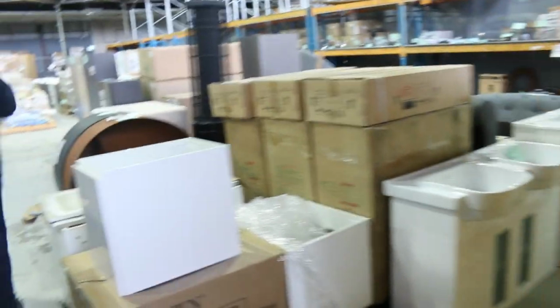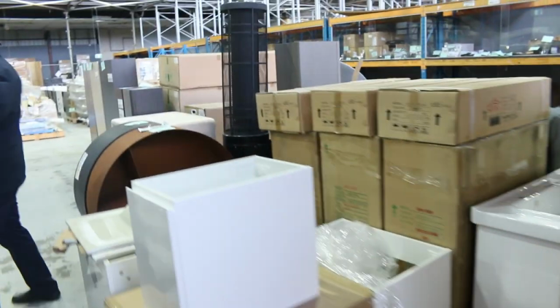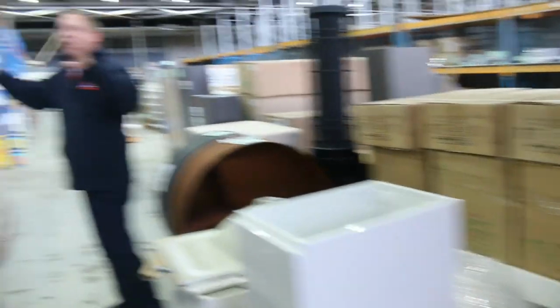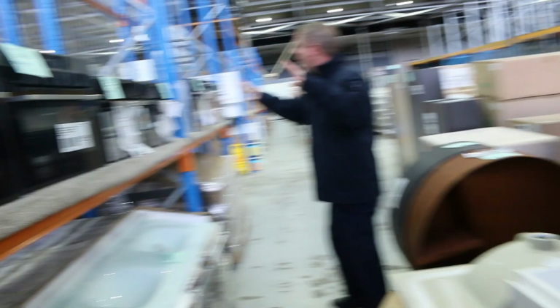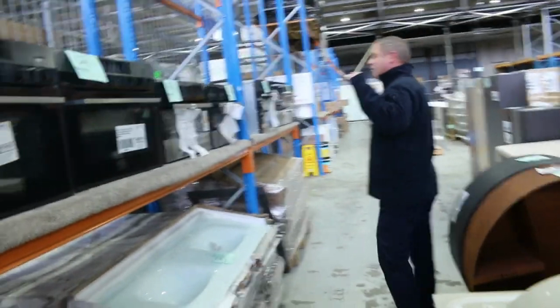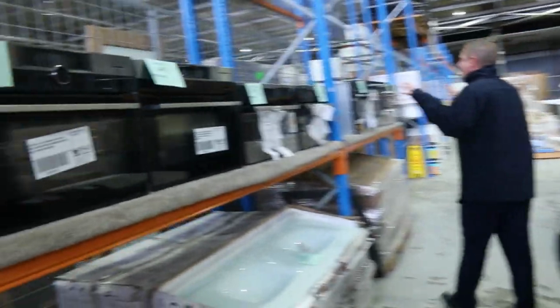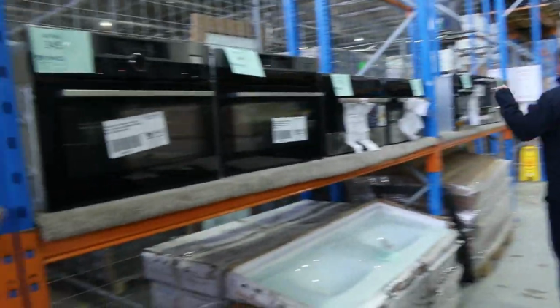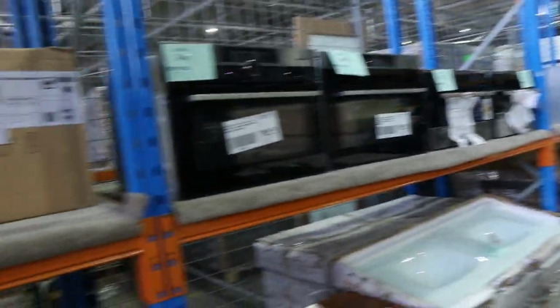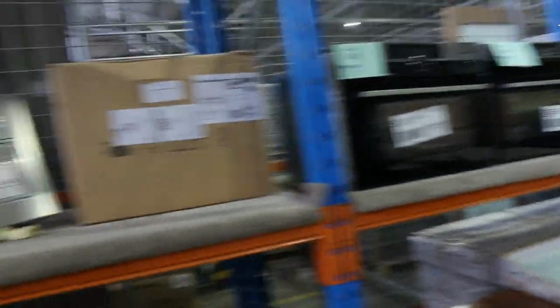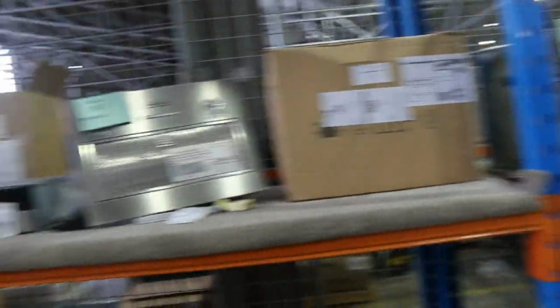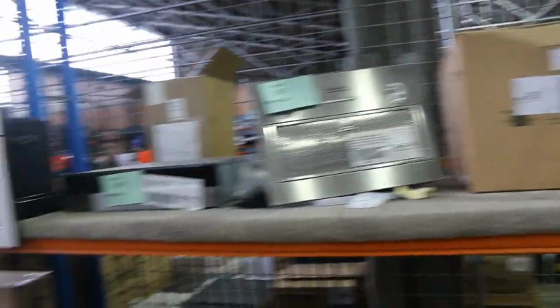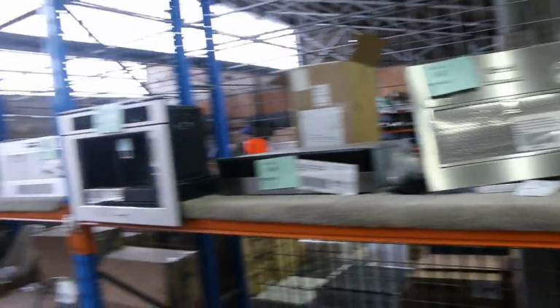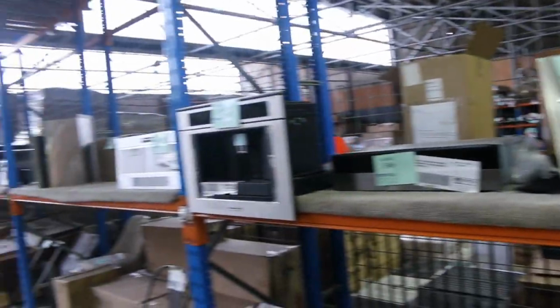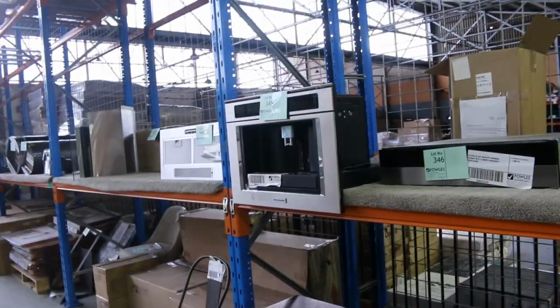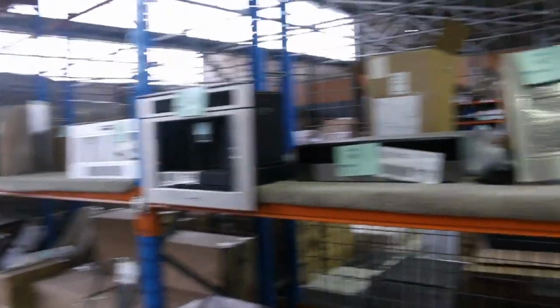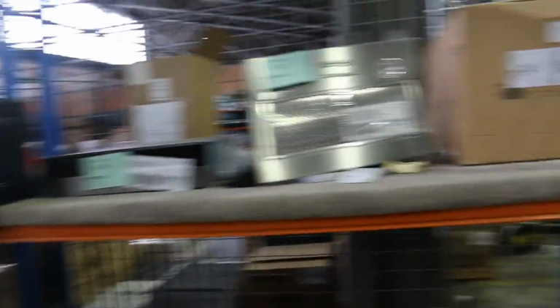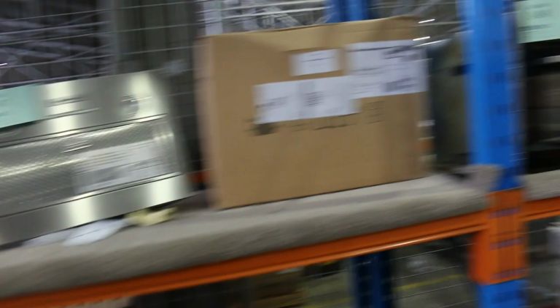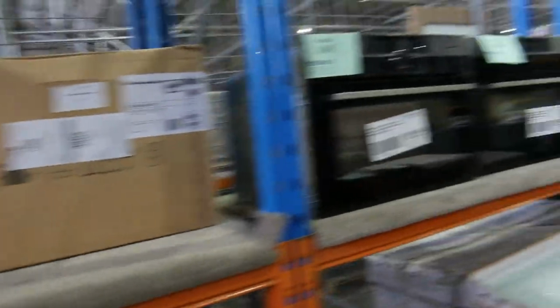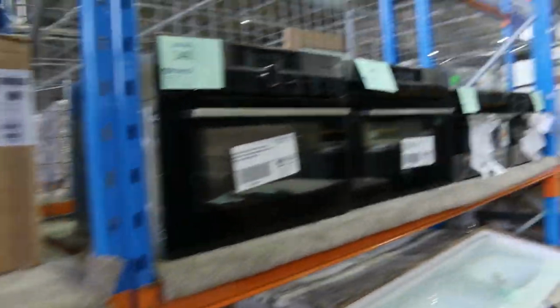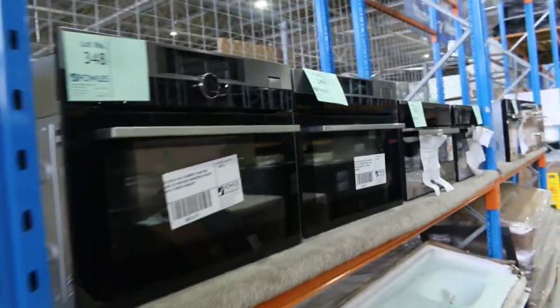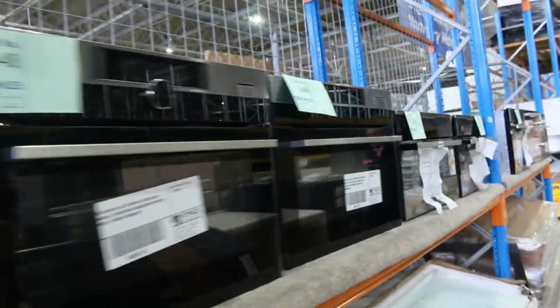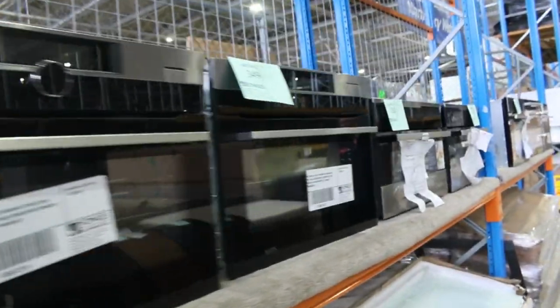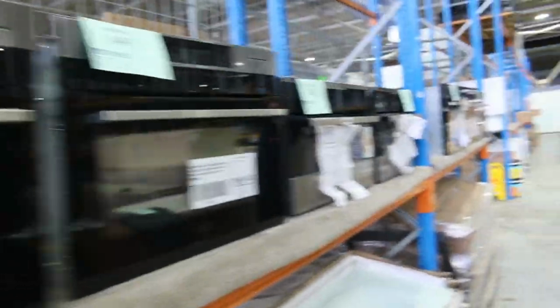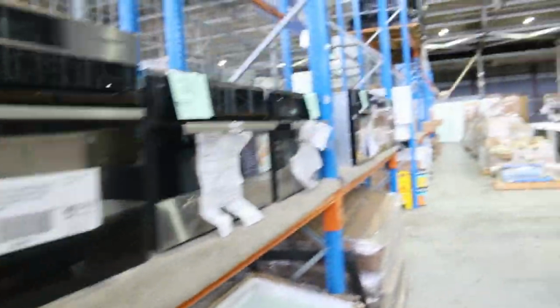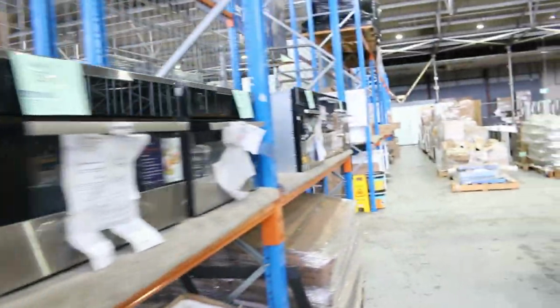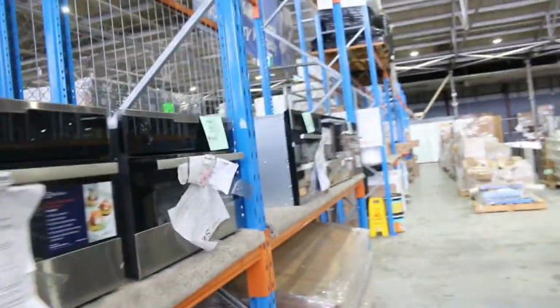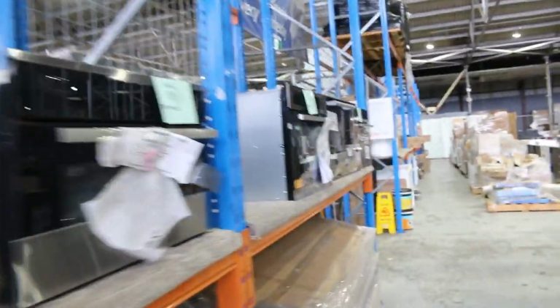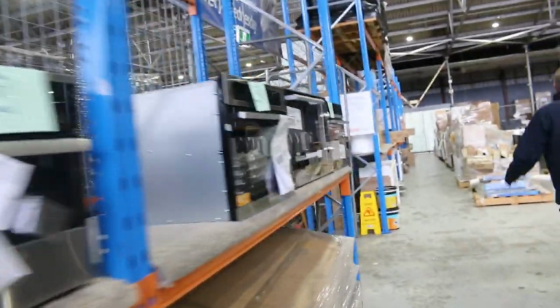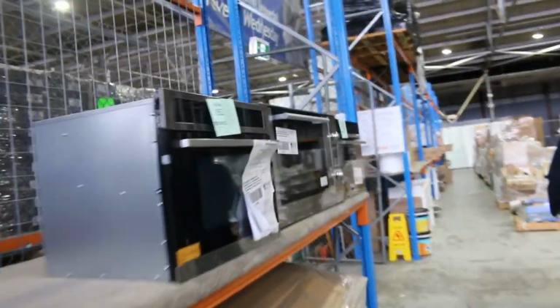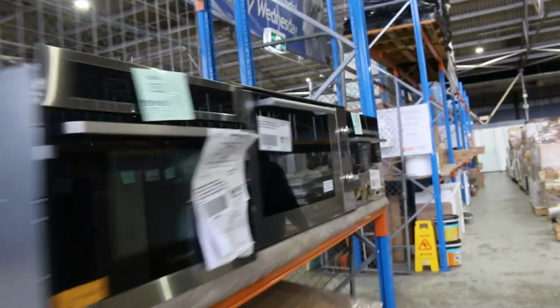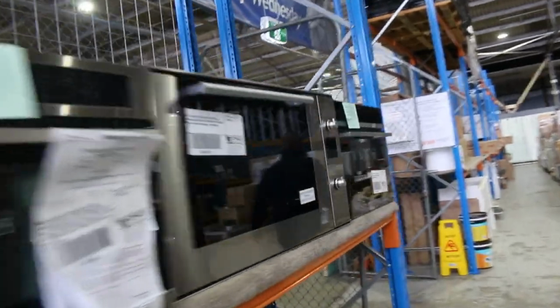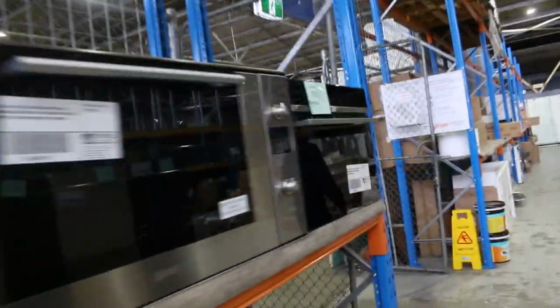Down through here on the left hand side we've got some compact ovens, compact microwaves, steam ovens — all different brands. I can see Westinghouse, Fisher & Paykel, AEG to name a few there. So really nice buying through there.